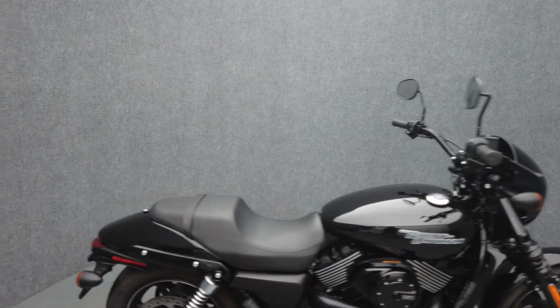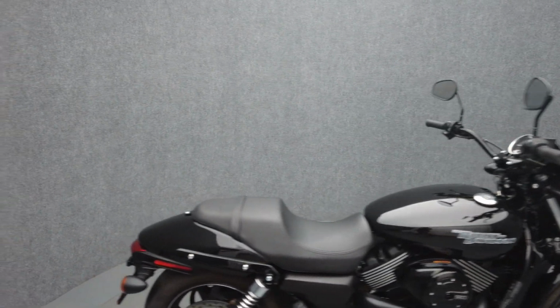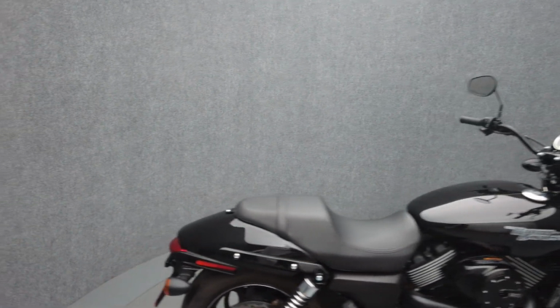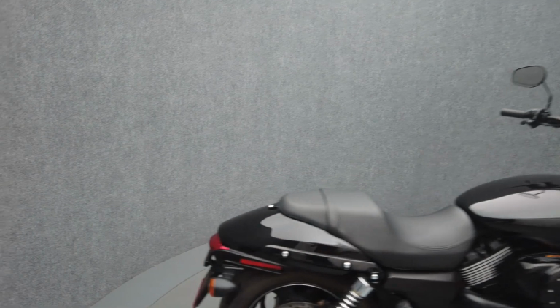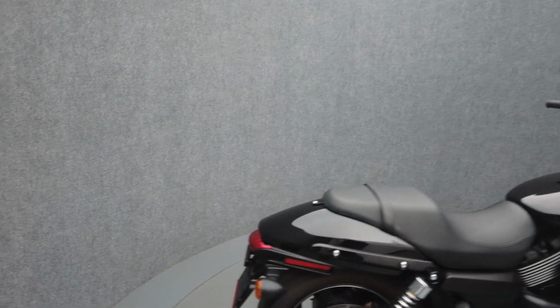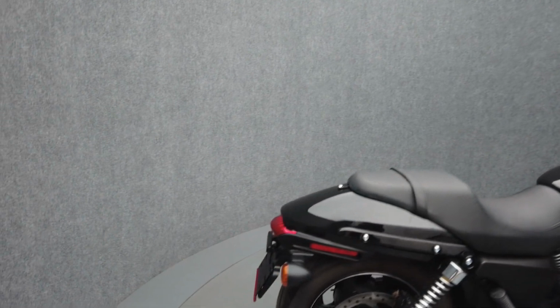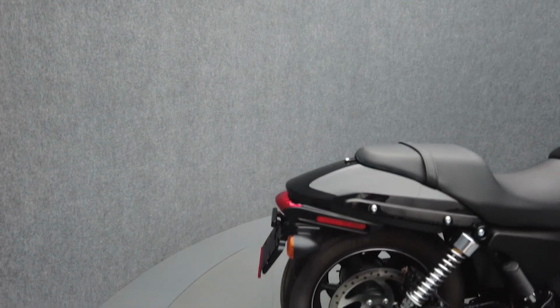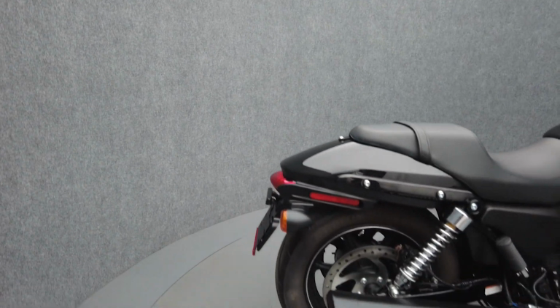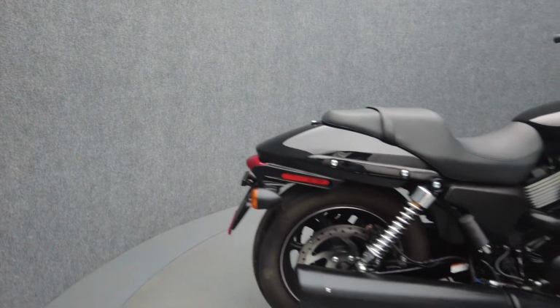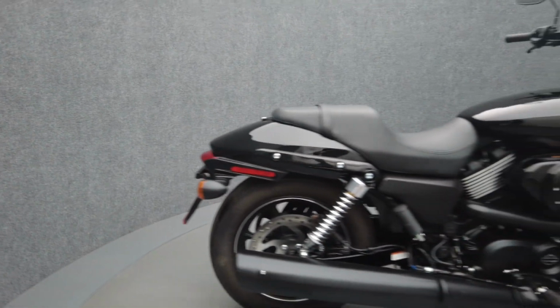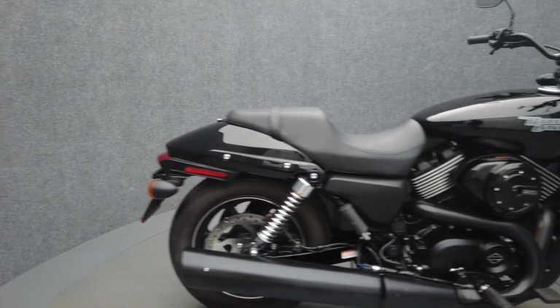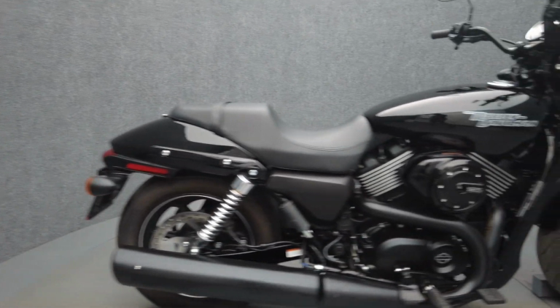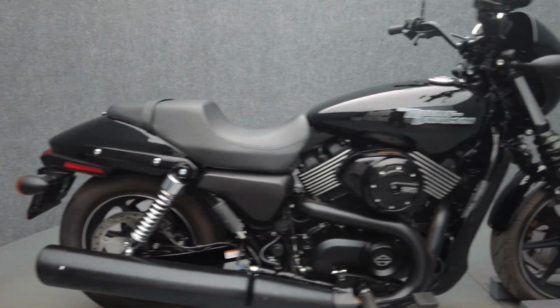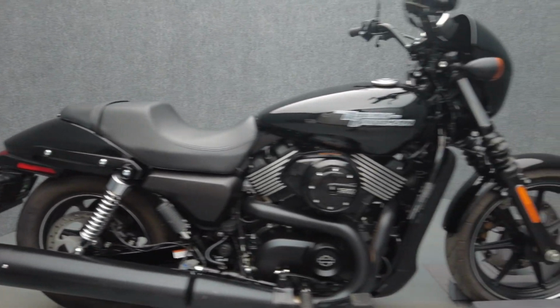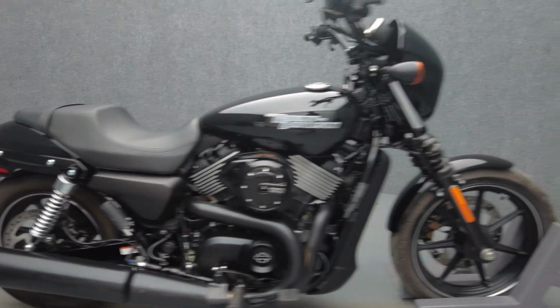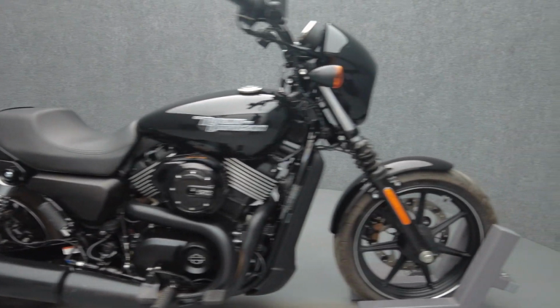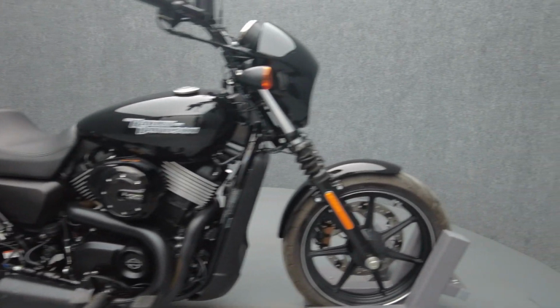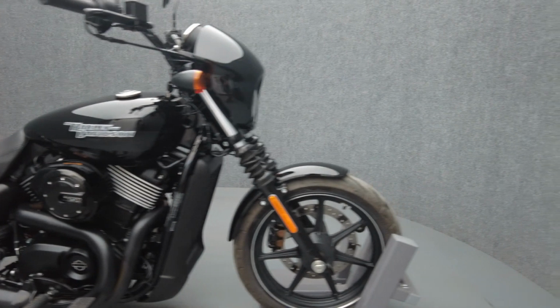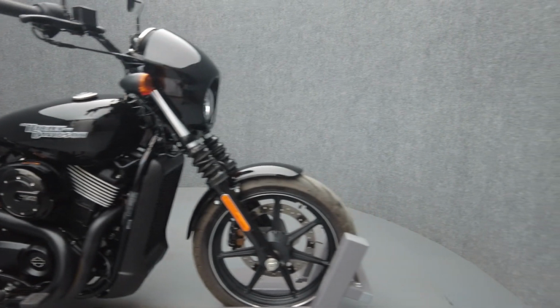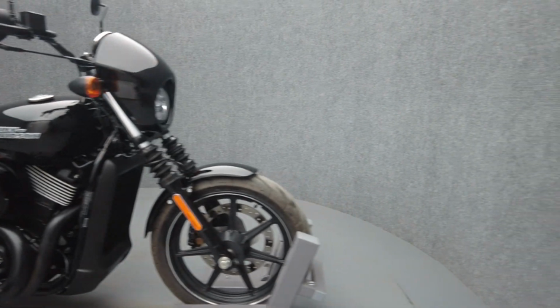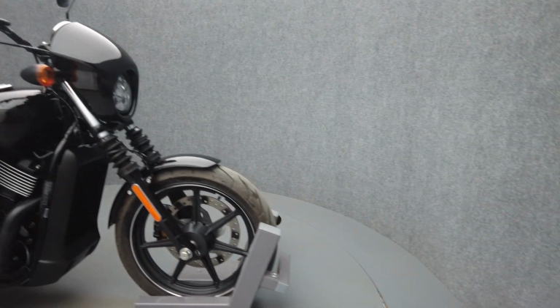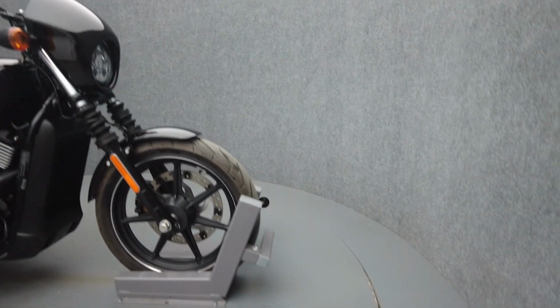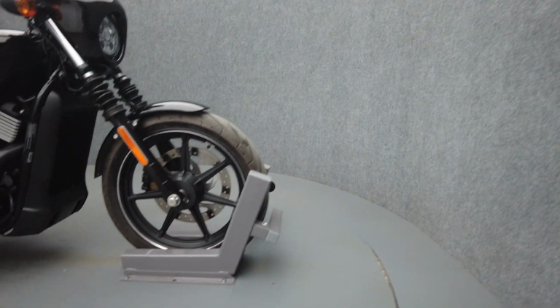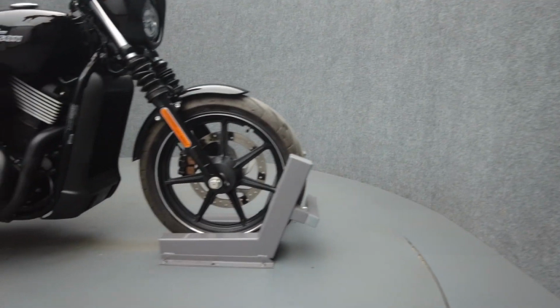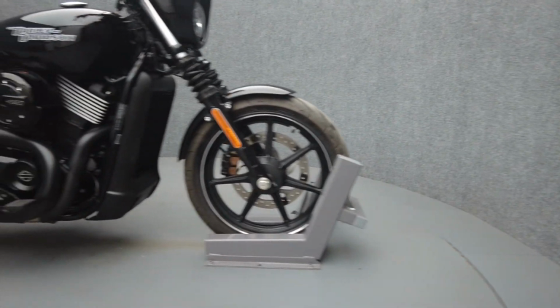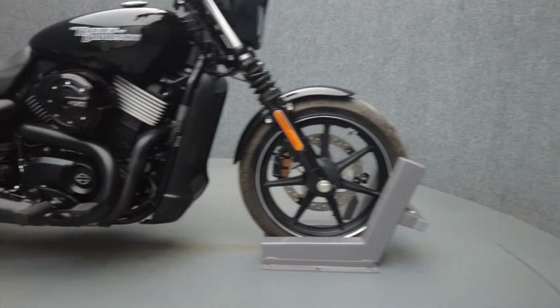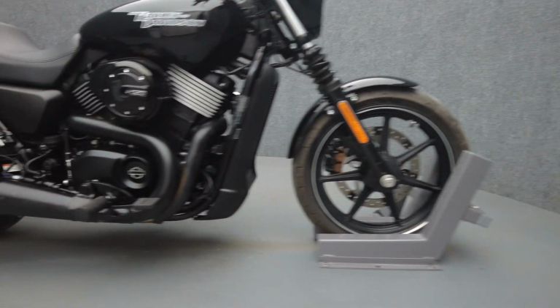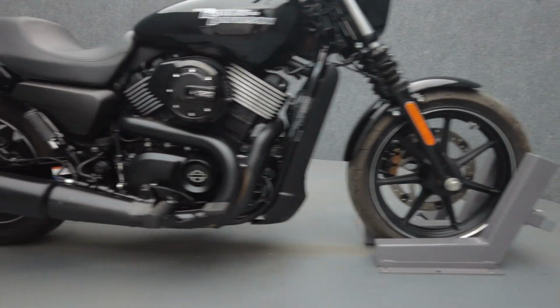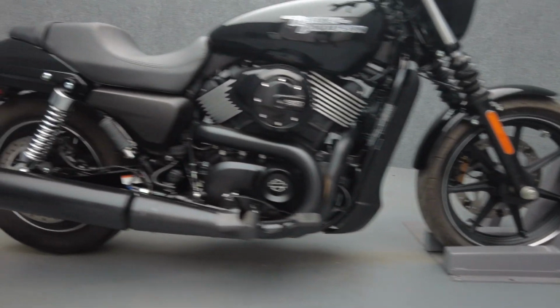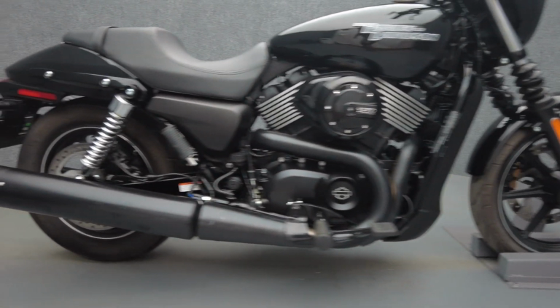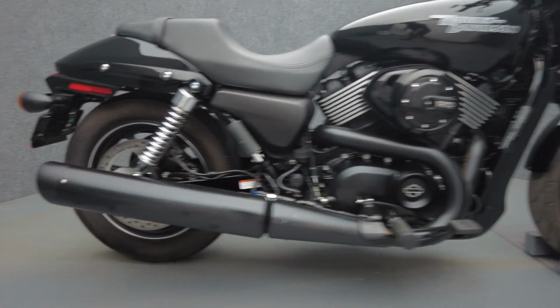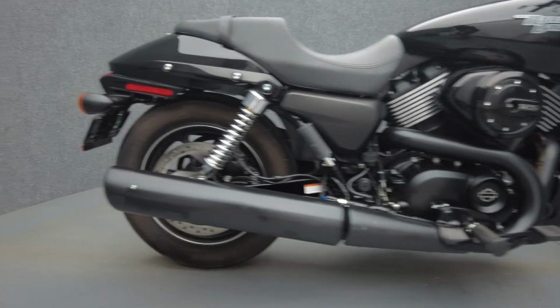Lightweight and nimble, the Street's responsive handling allows it to be agile and maneuverable, perfect for urban commuting. Powered by a 749cc Revolution X motor, the Street puts 44 foot-pounds of torque through a 5-speed transmission.